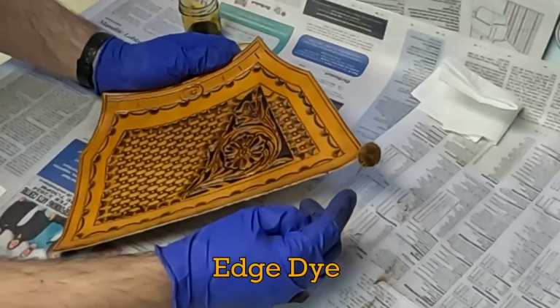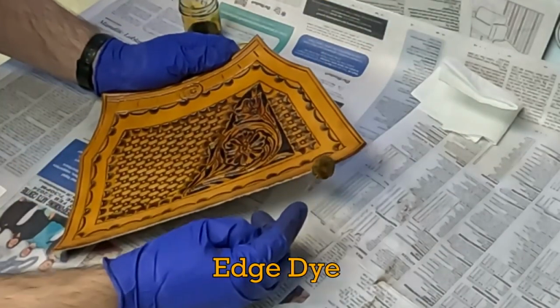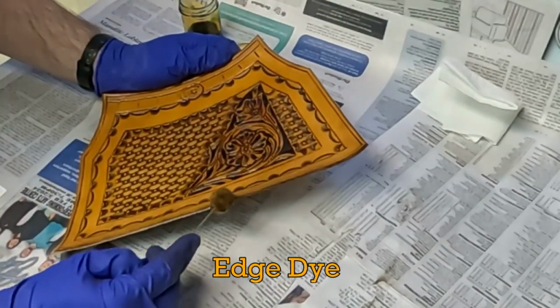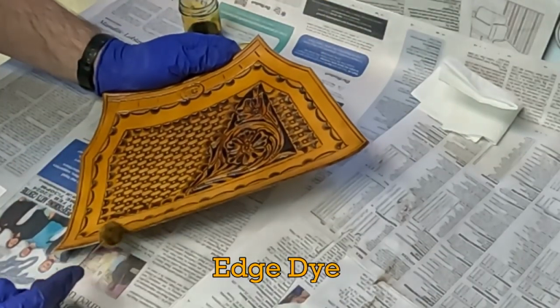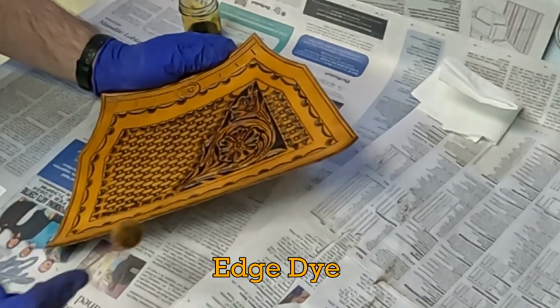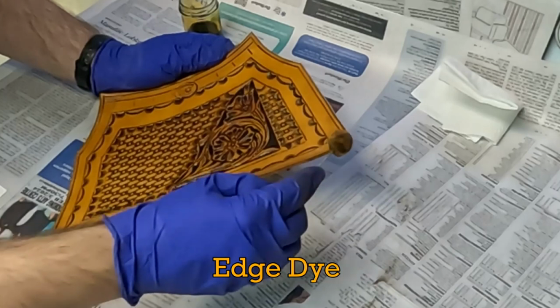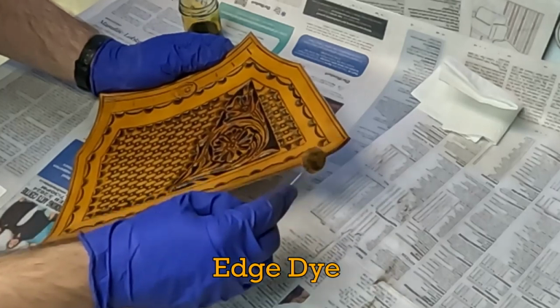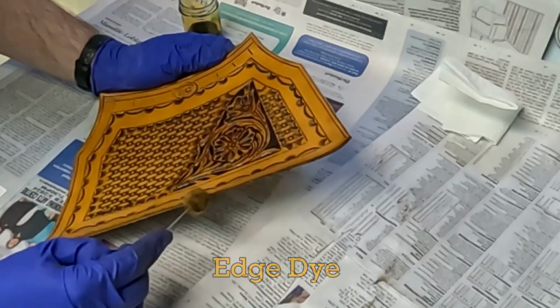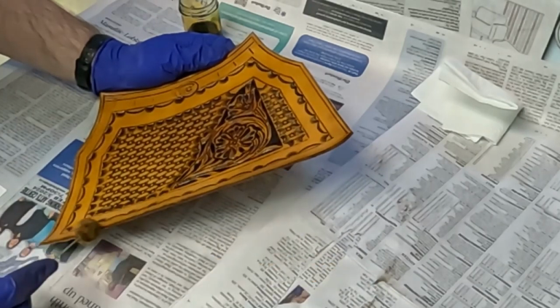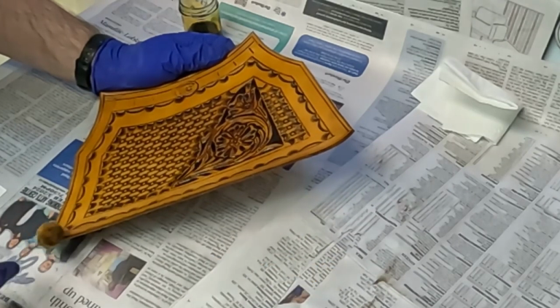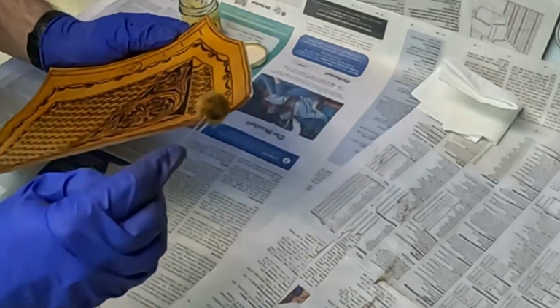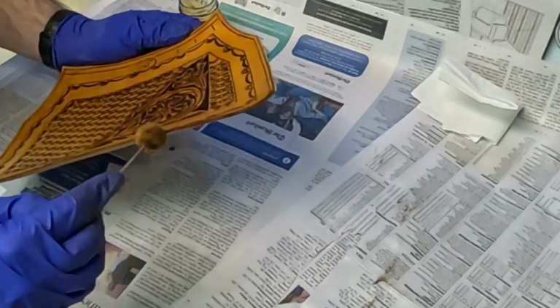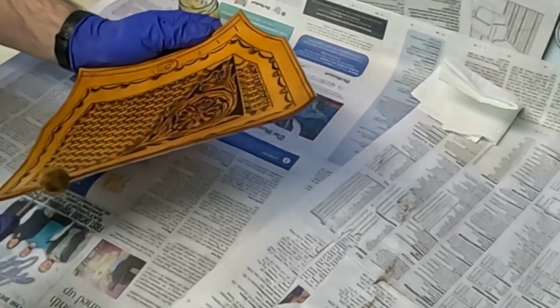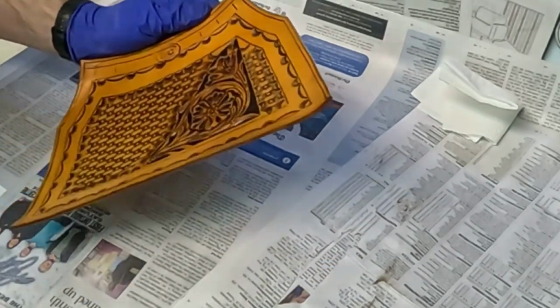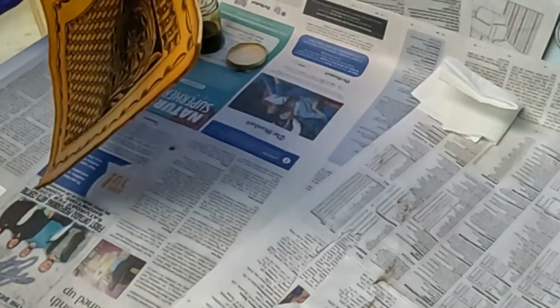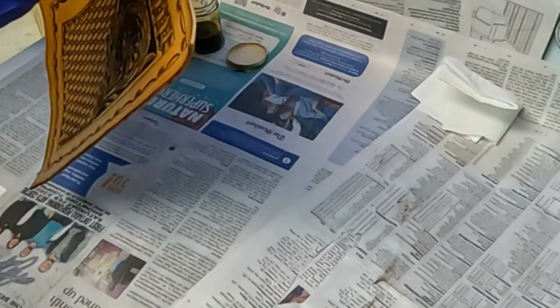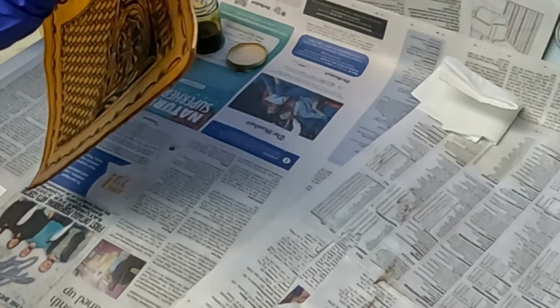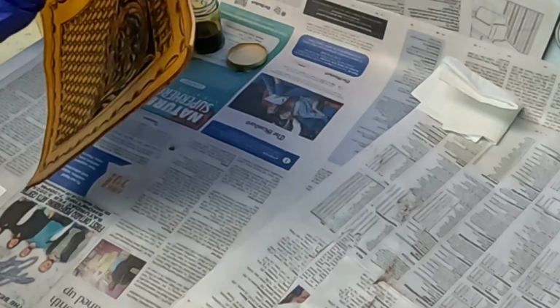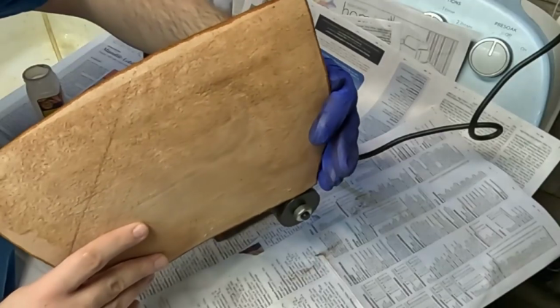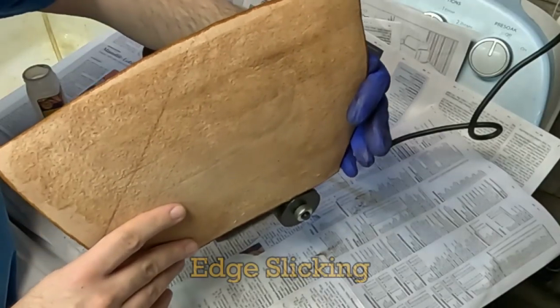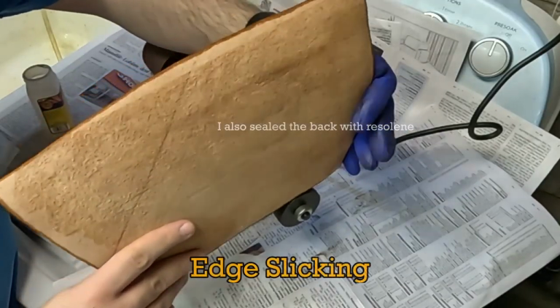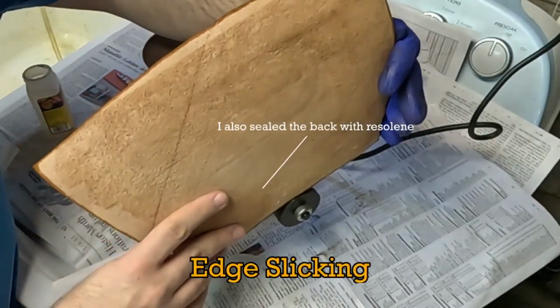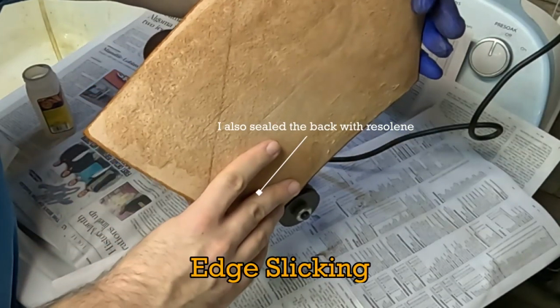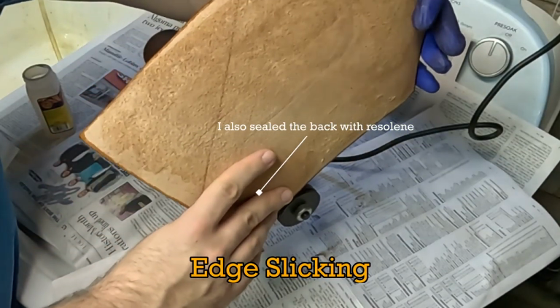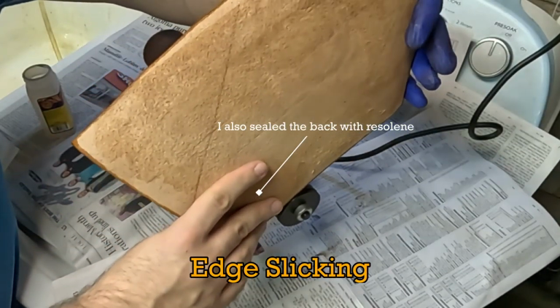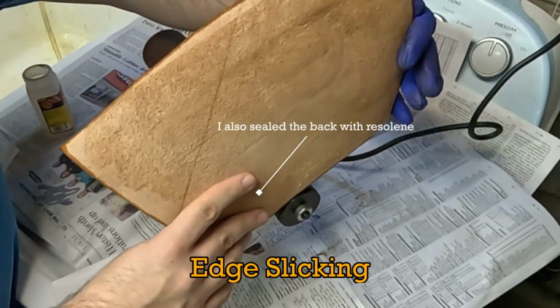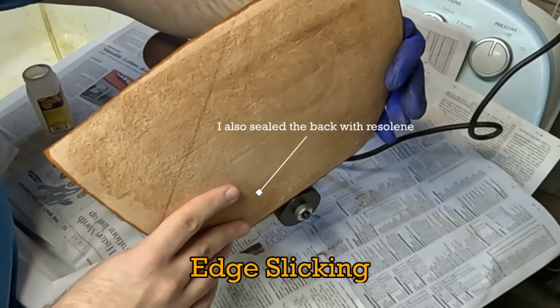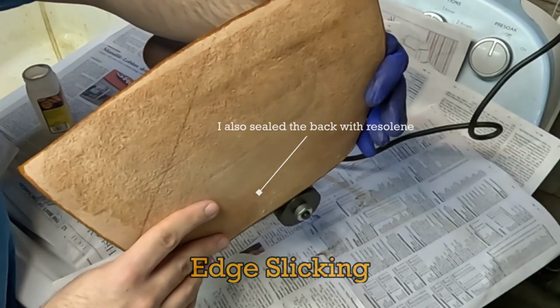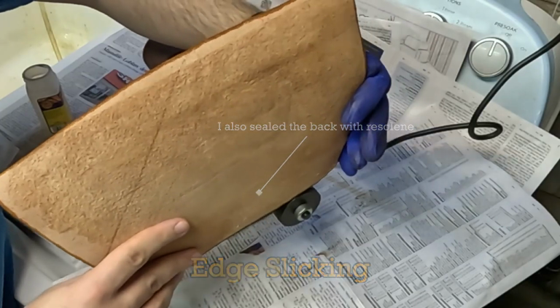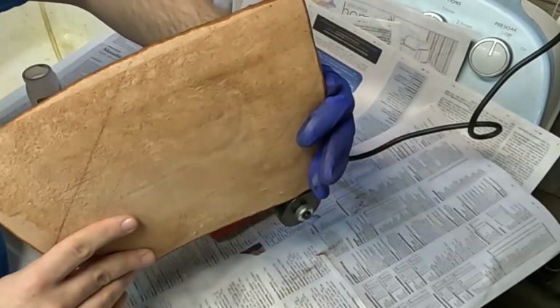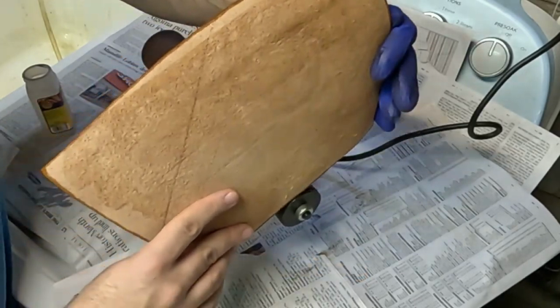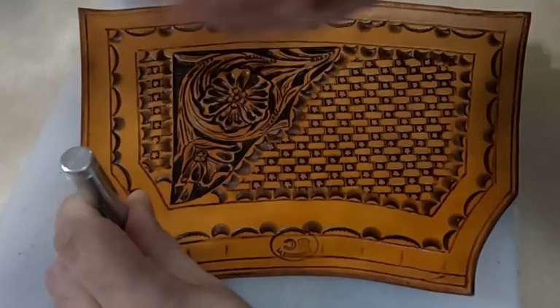Once that's dry I go around the outside of my edges again using a two to one ratio of dye to alcohol to give it a little bit of a darker color. You can also change colors if you like. Now you can slick your edges using gum trag or beeswax, whatever you prefer. I use a buffing wheel as well to speed up the process.